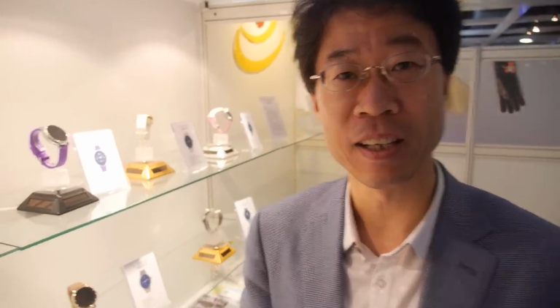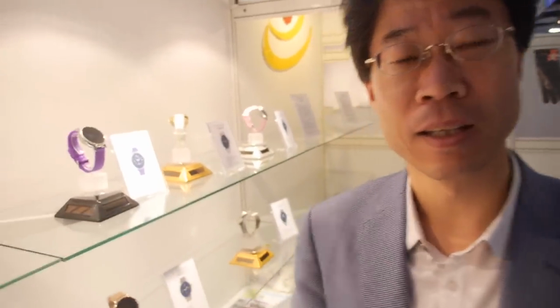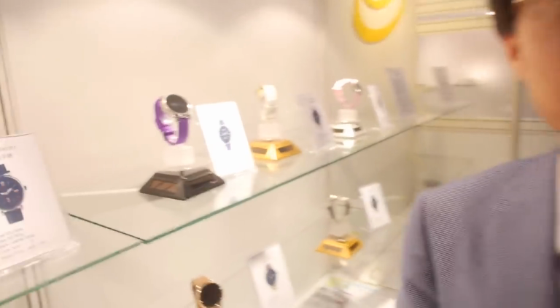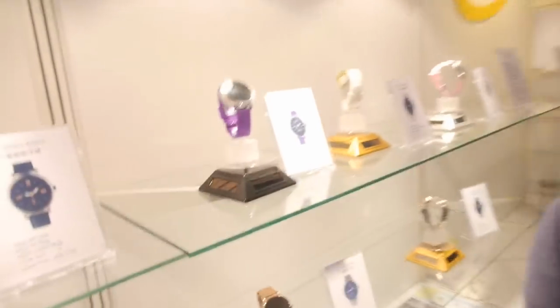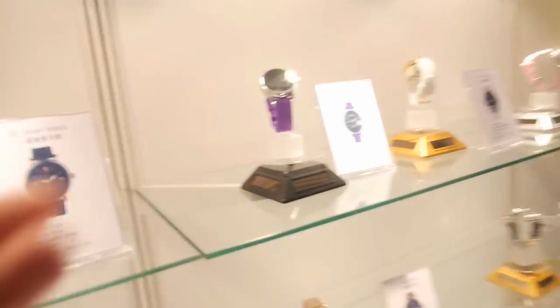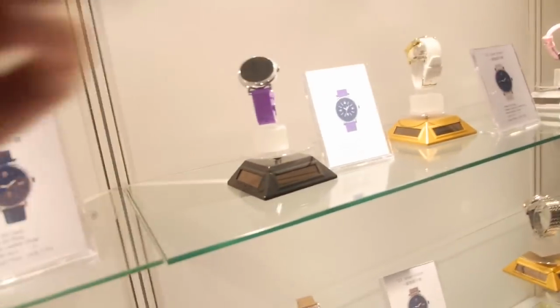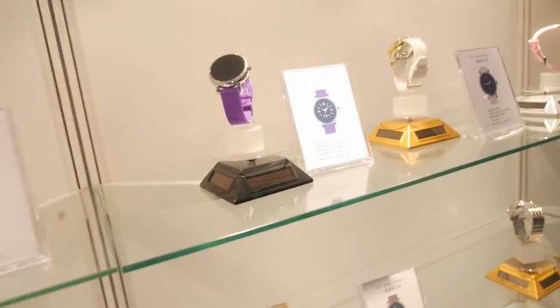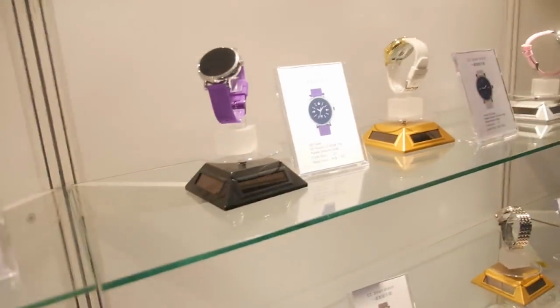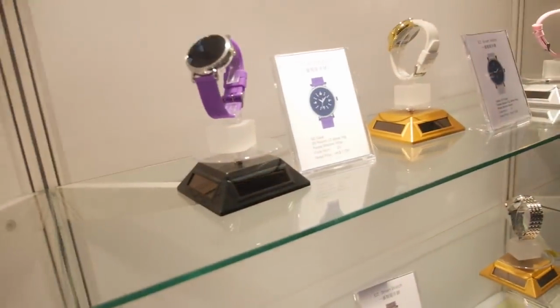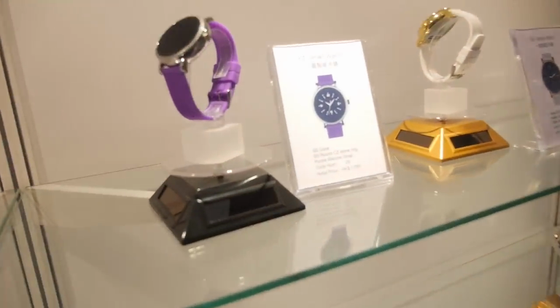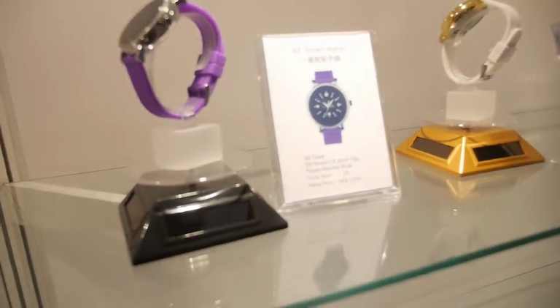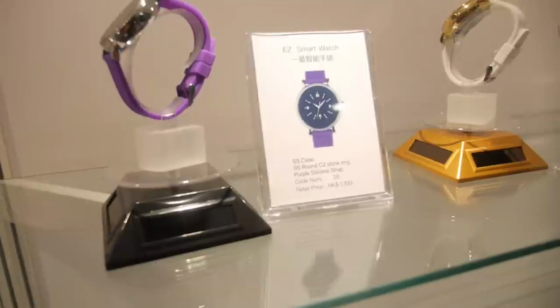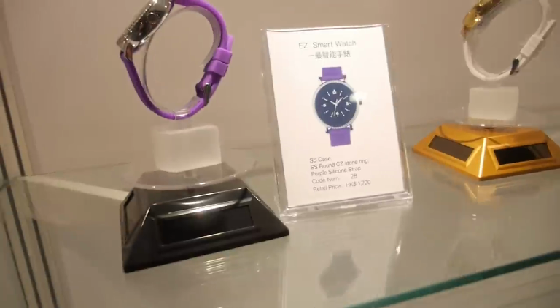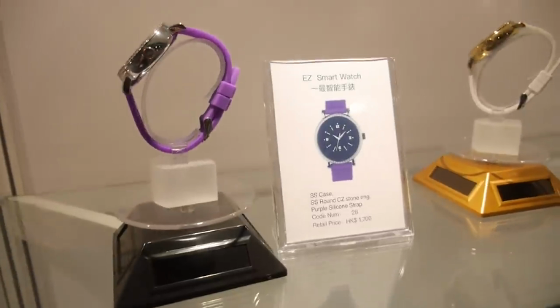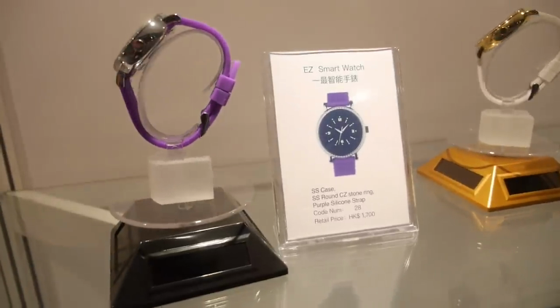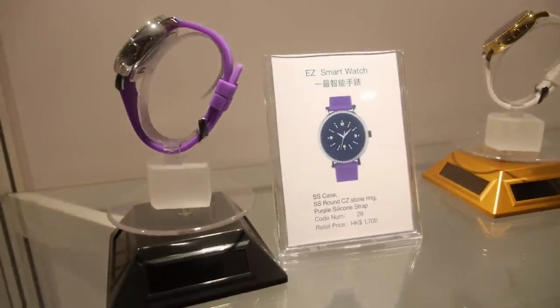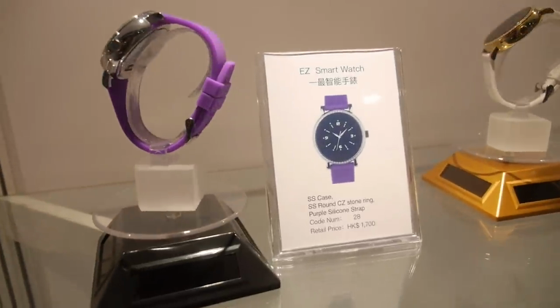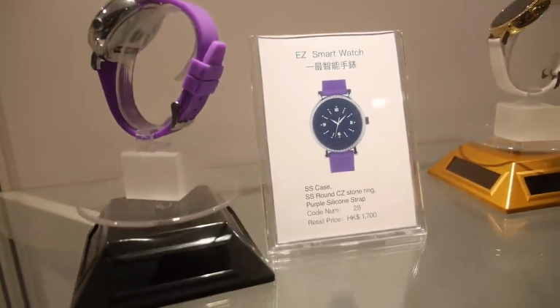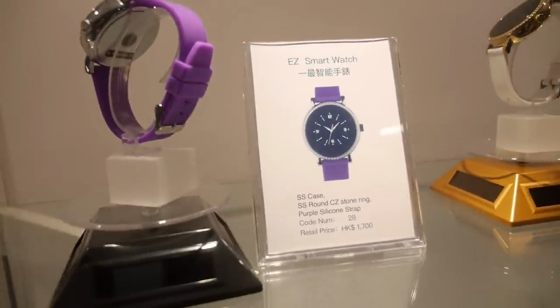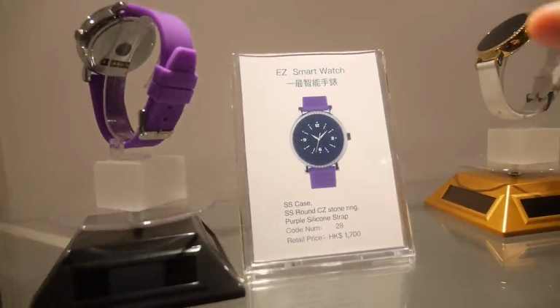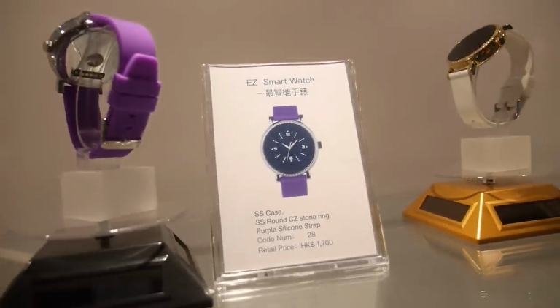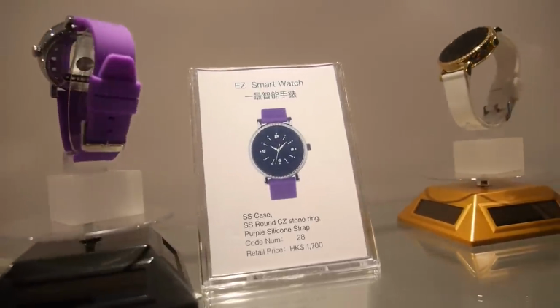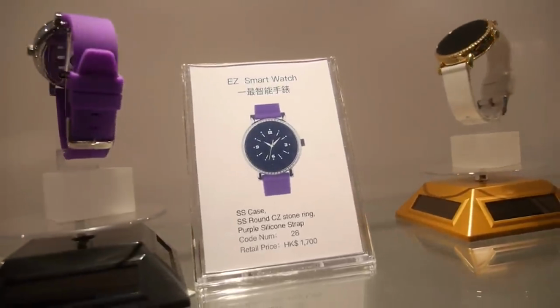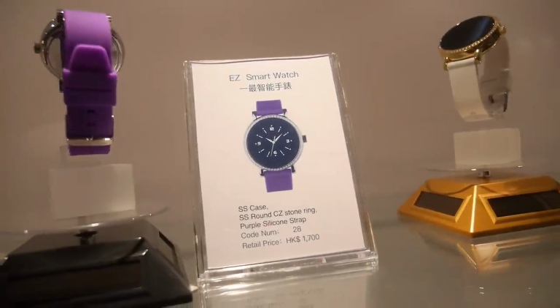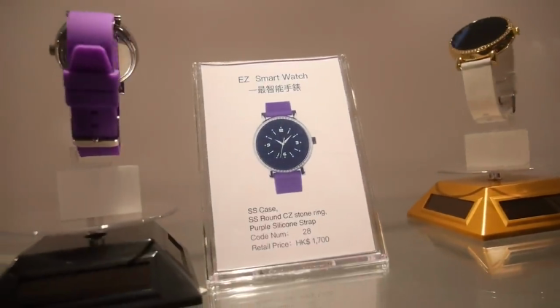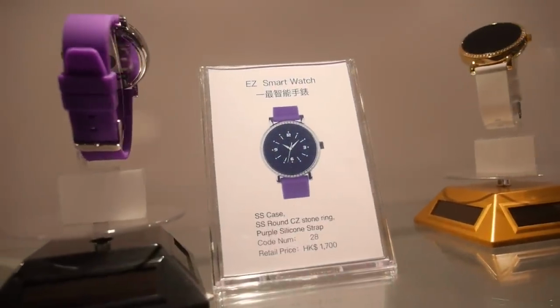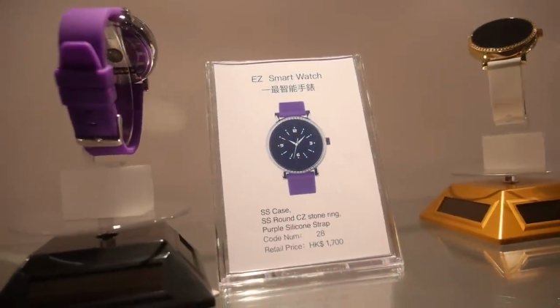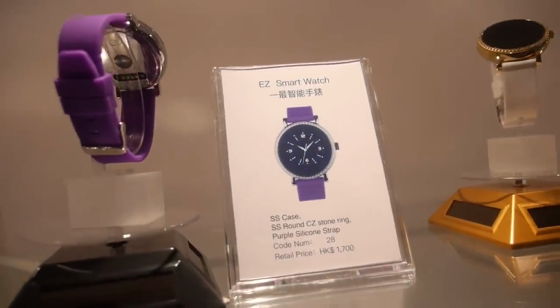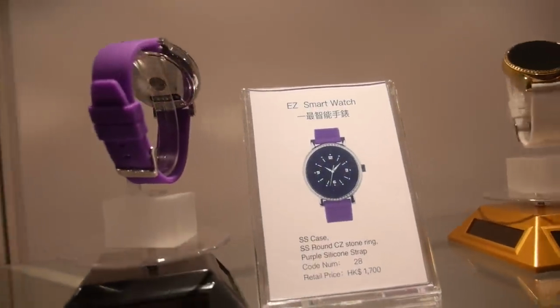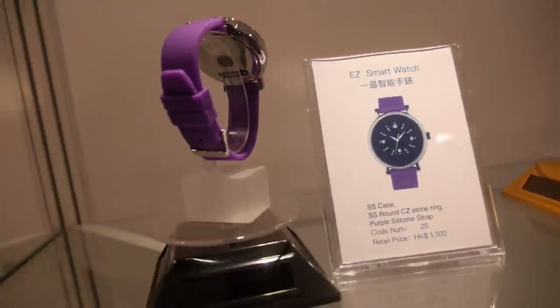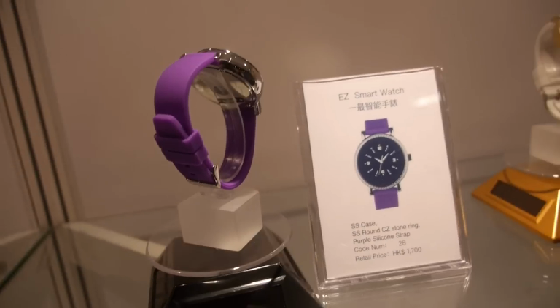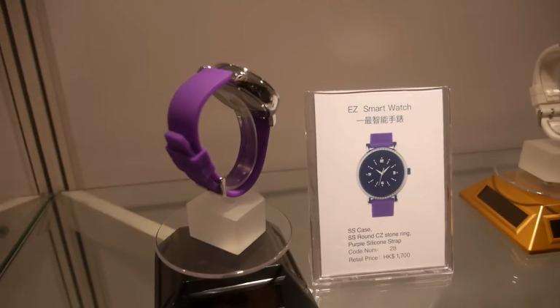Is this the brand? Yeah. Easy smartwatch? Easy. And people can buy from all over the world? Yes, I think so.